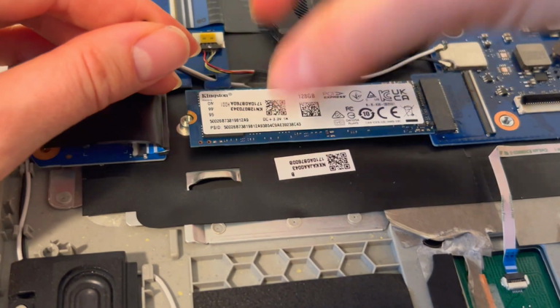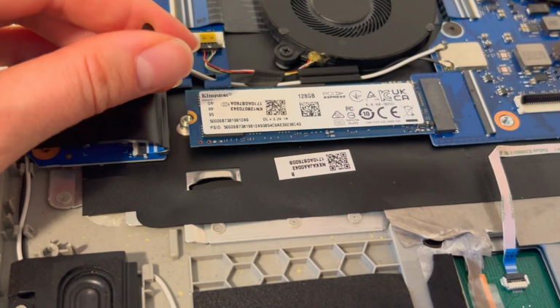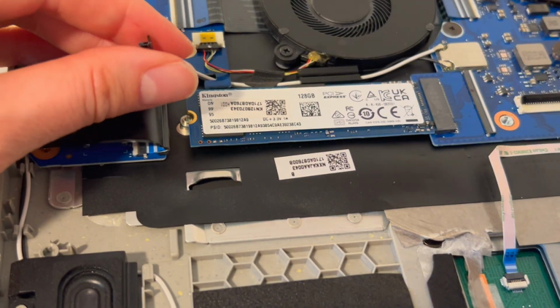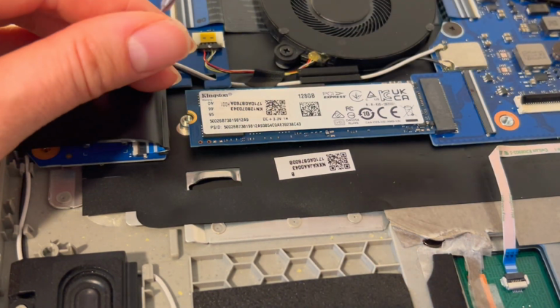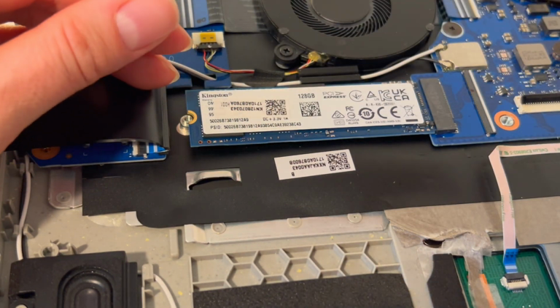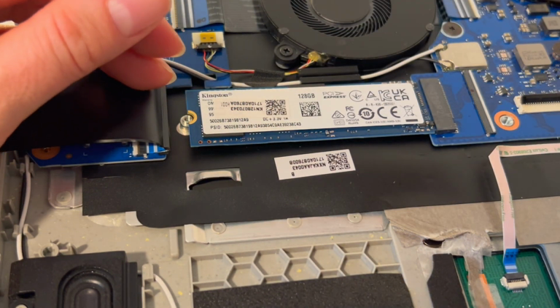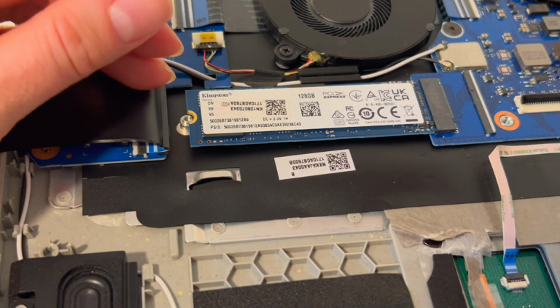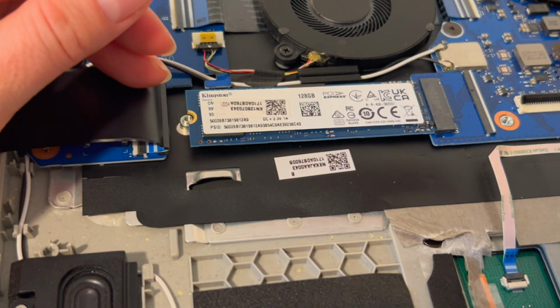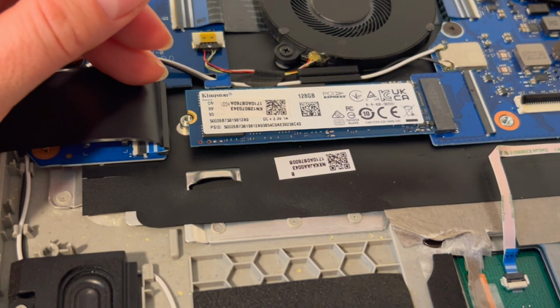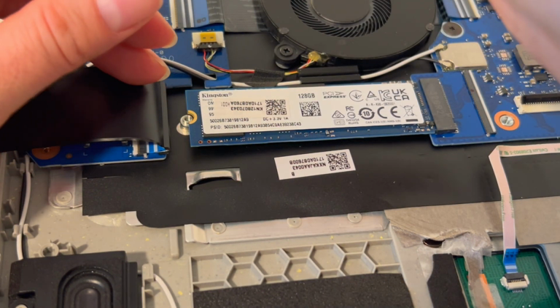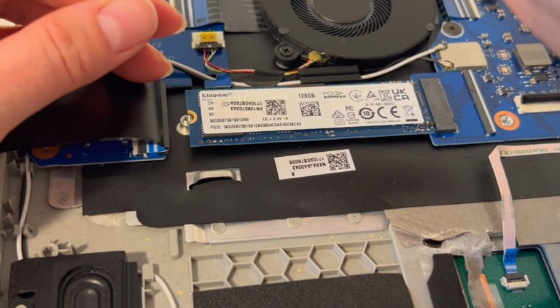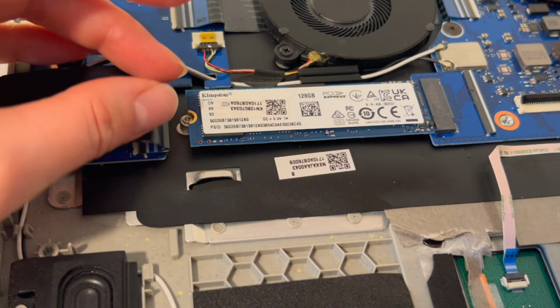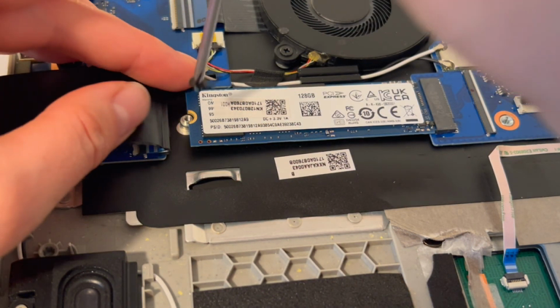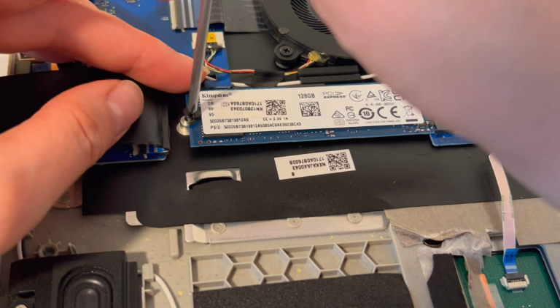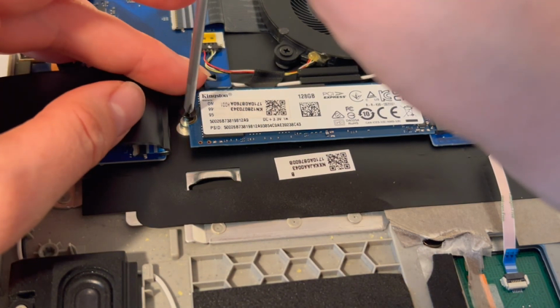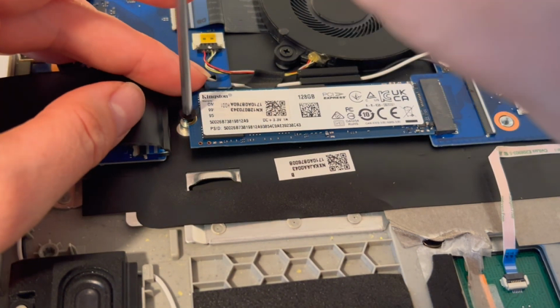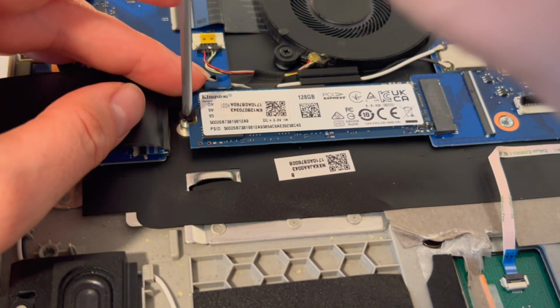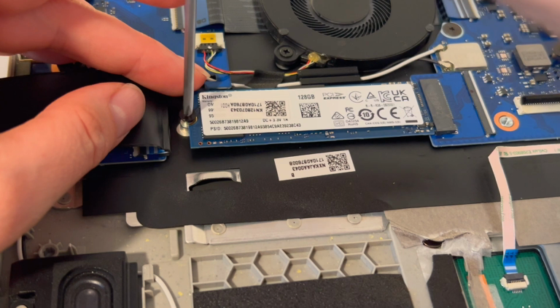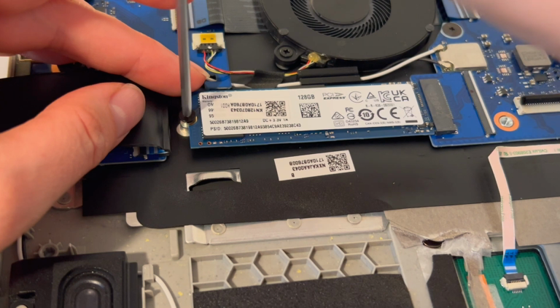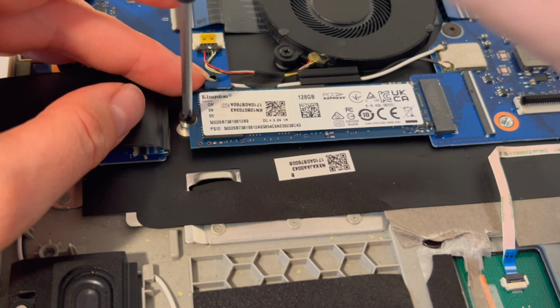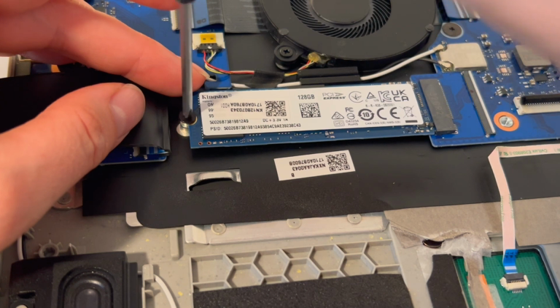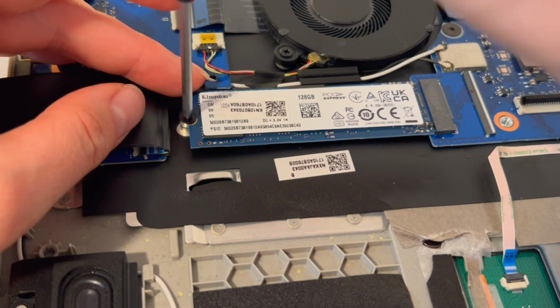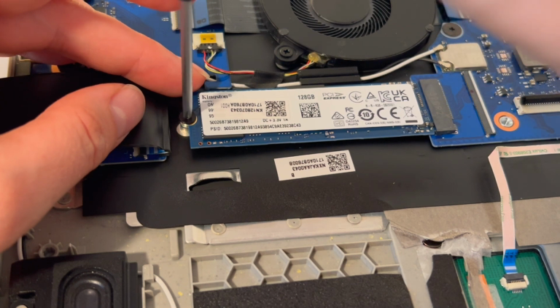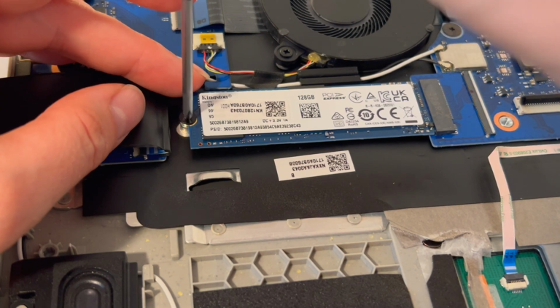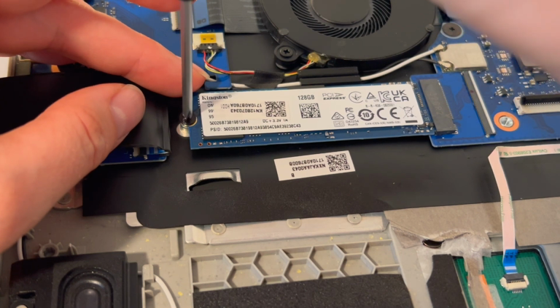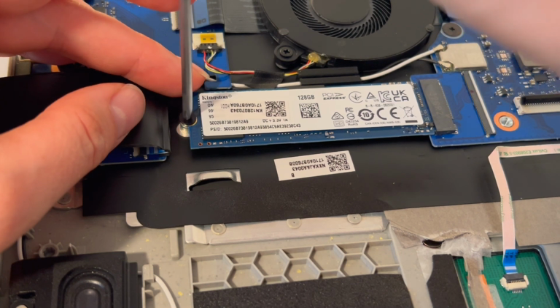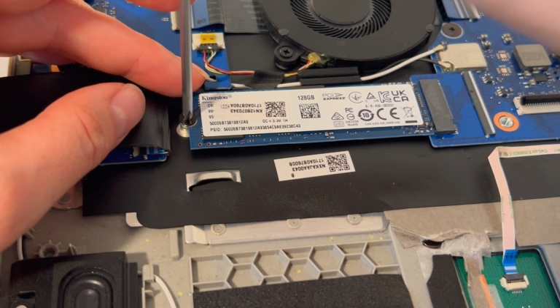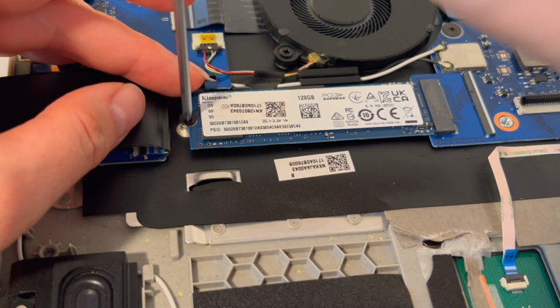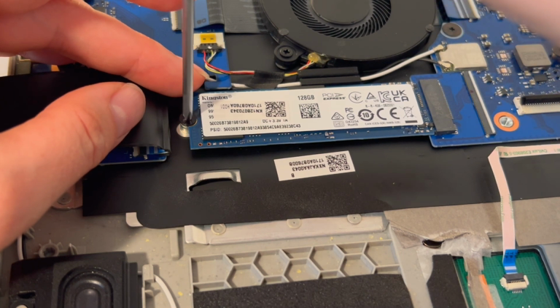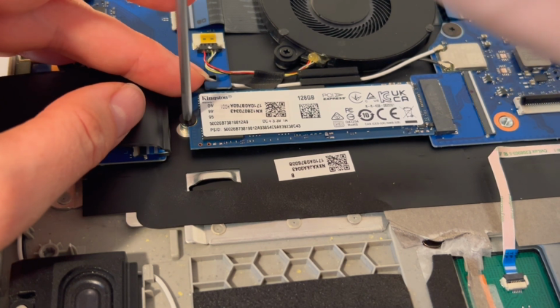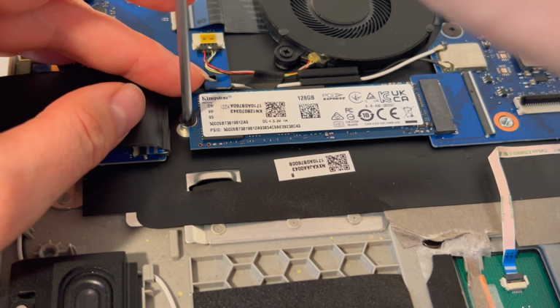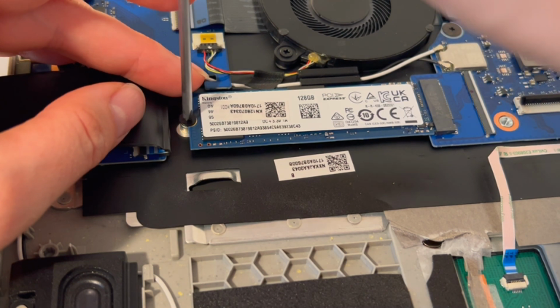I would go ahead and screw it back in place. If you don't have a separate drive — if it's integrated into the motherboard — then obviously you cannot replace it; you would have to replace the whole board.